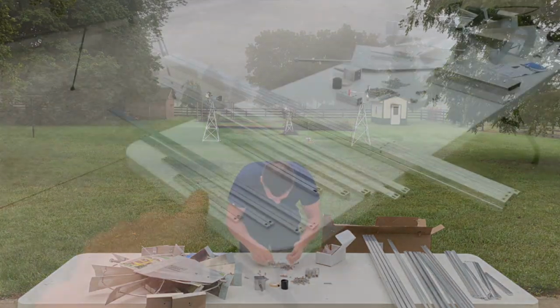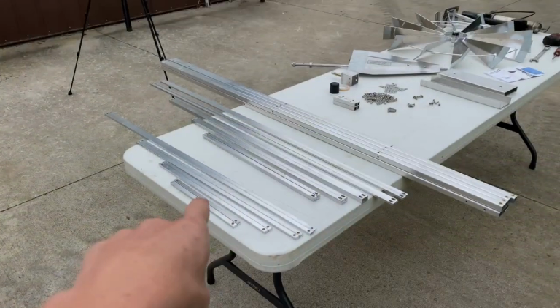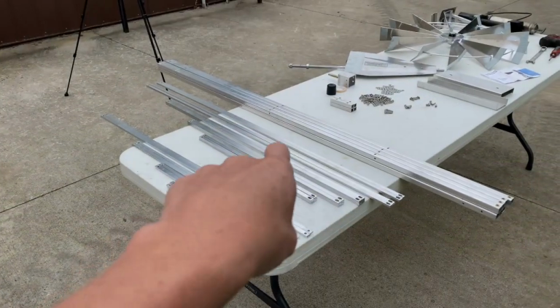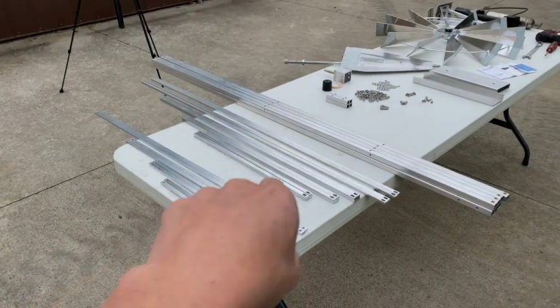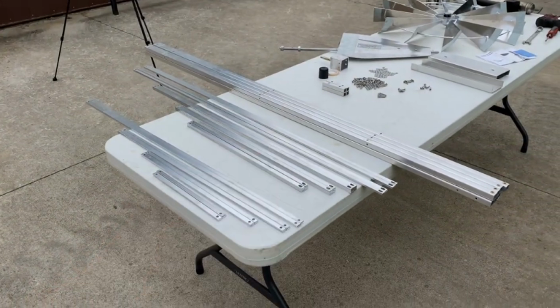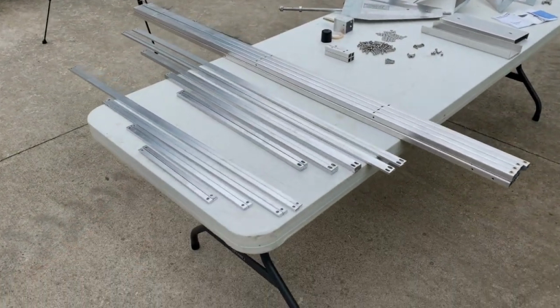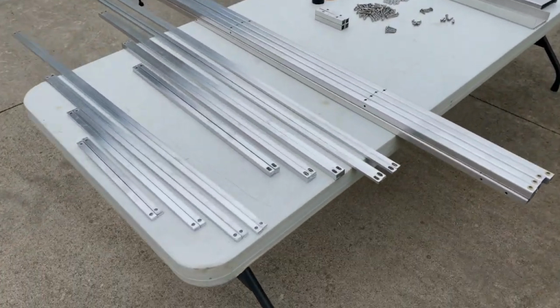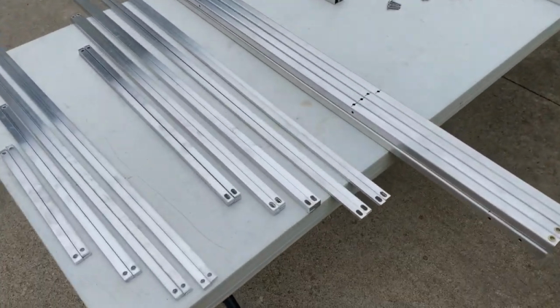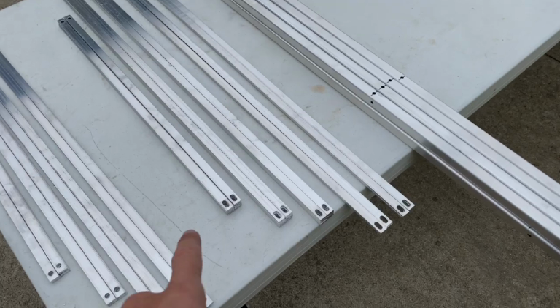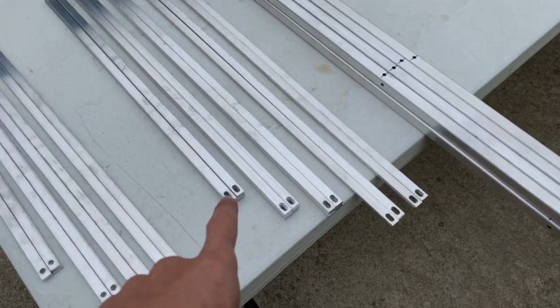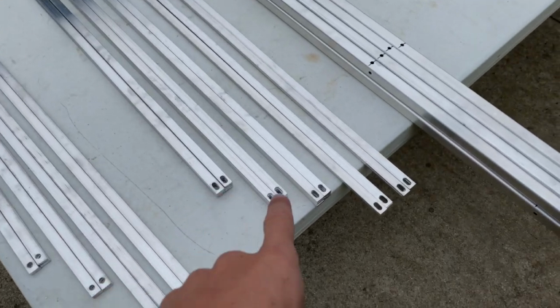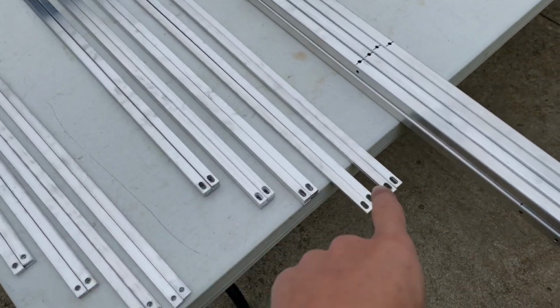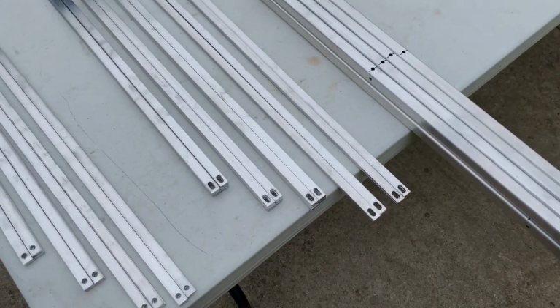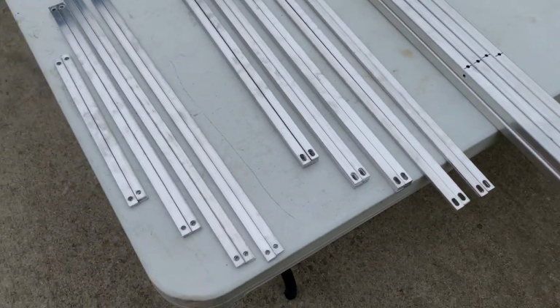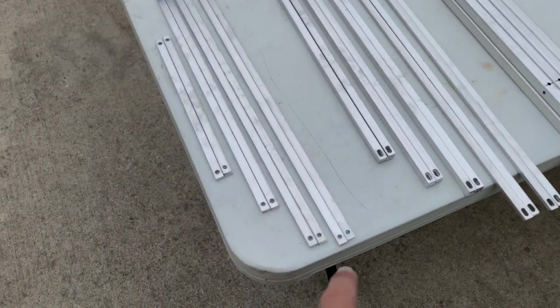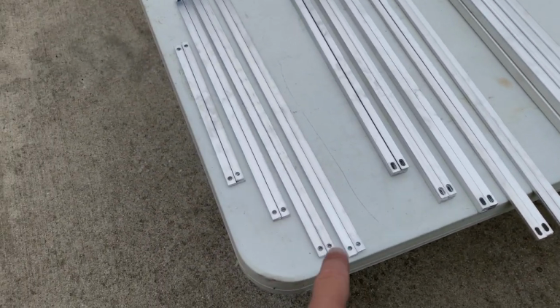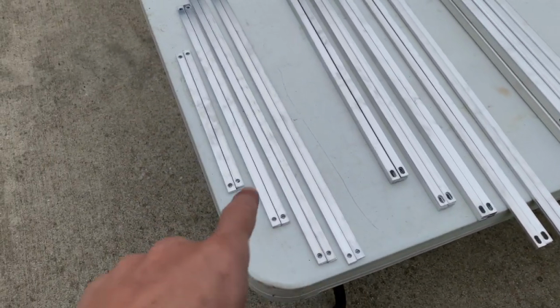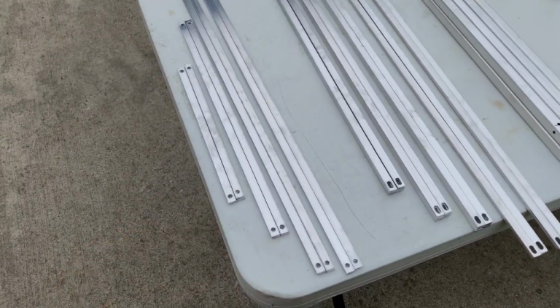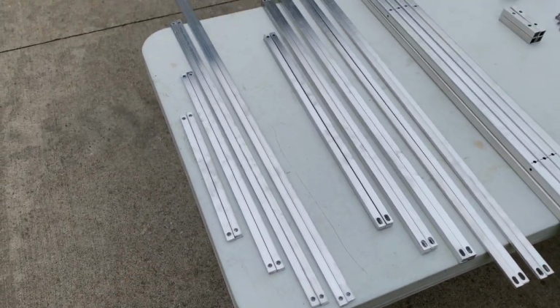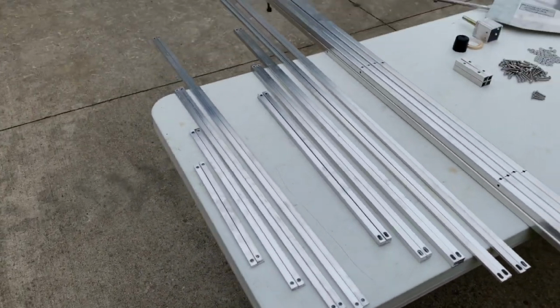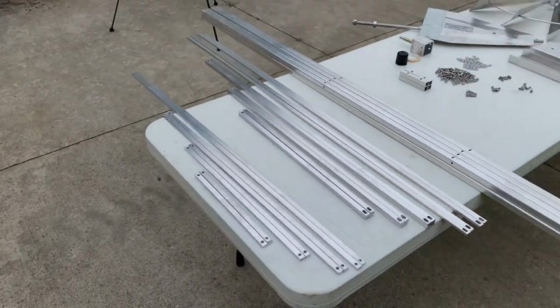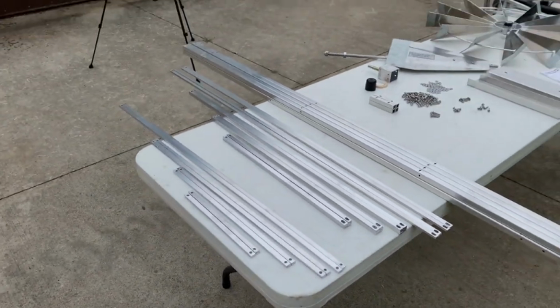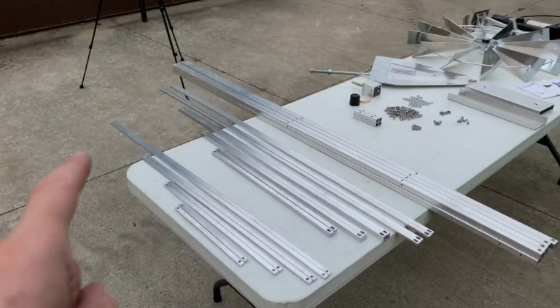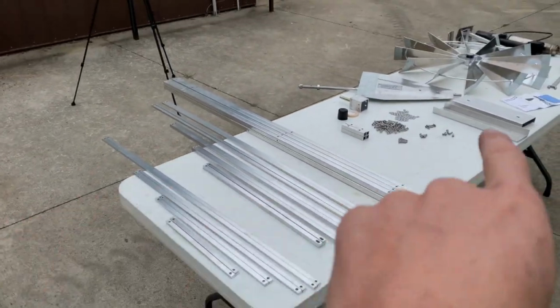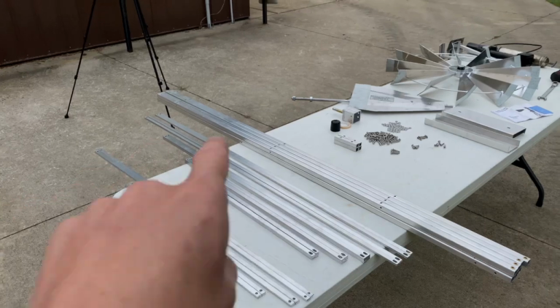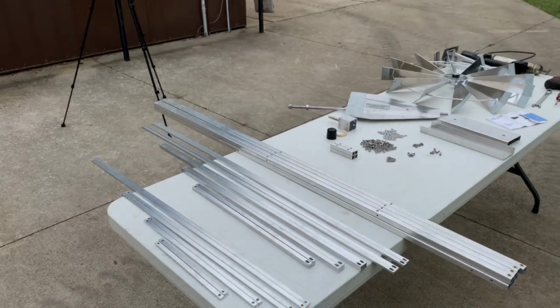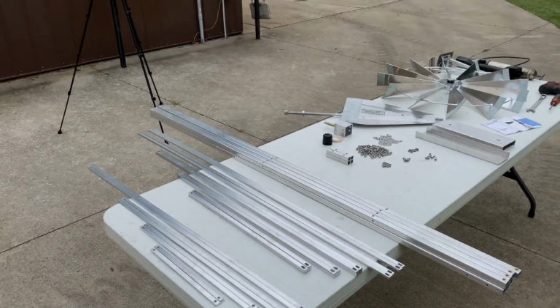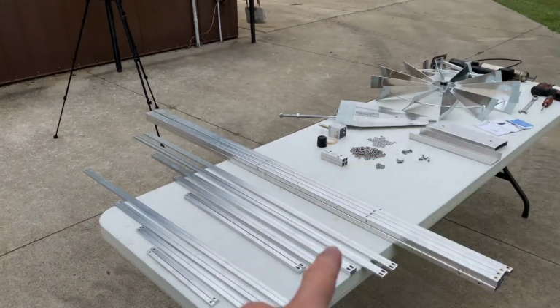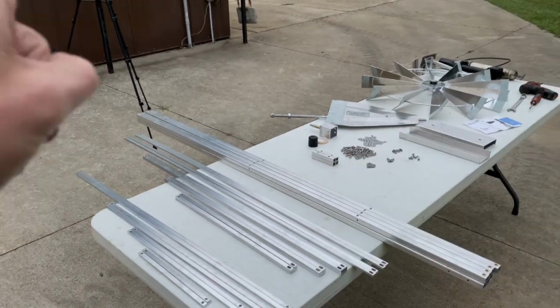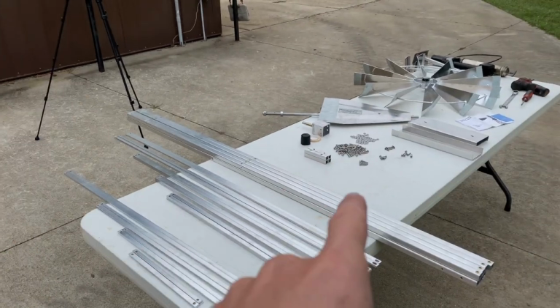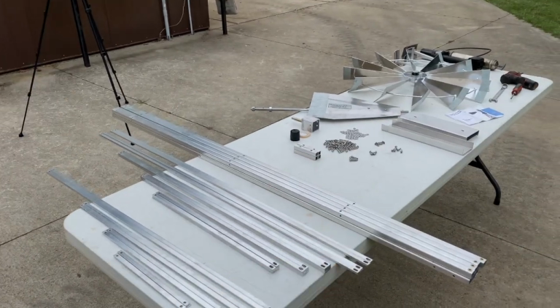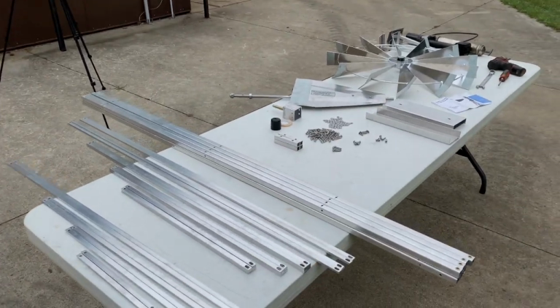We have cross braces and X-braces. The difference between the two: X-braces have slots on one end, cross braces have holes on both ends. Cross braces go horizontally; X-braces go in the shape of an X.